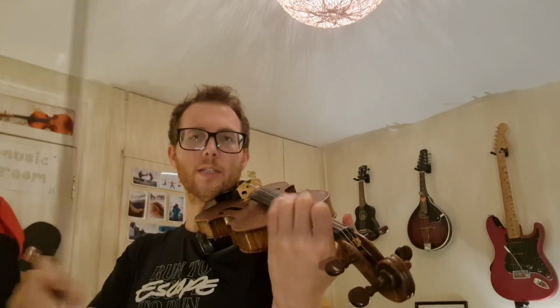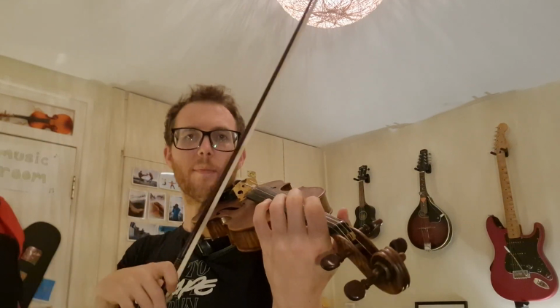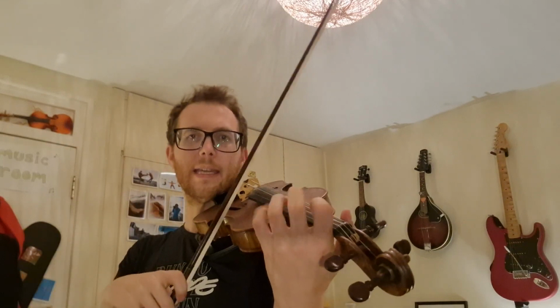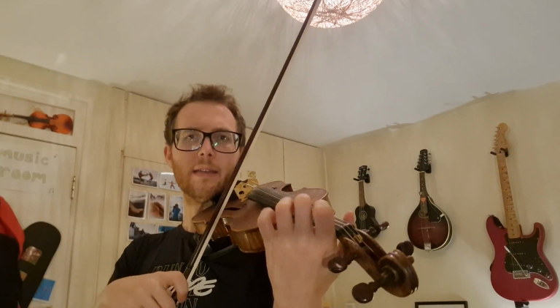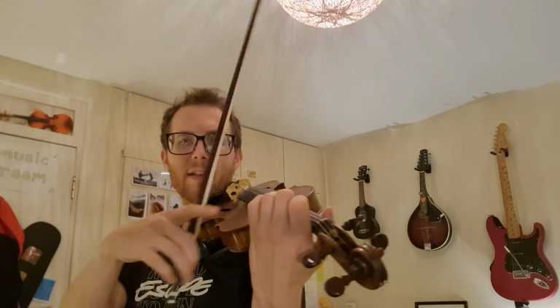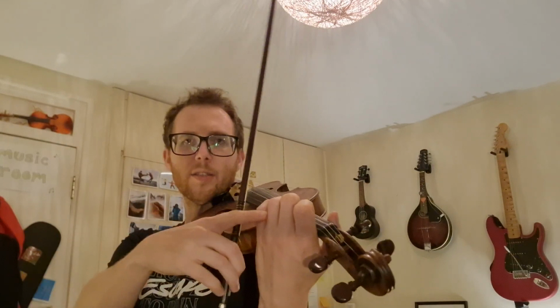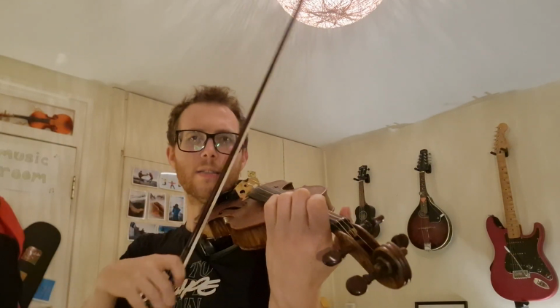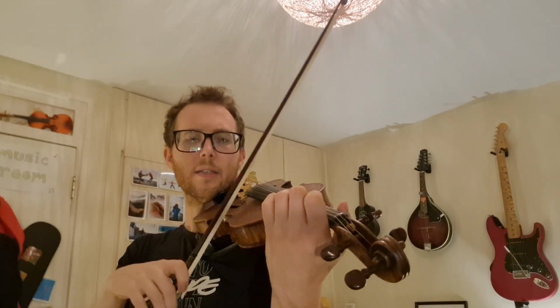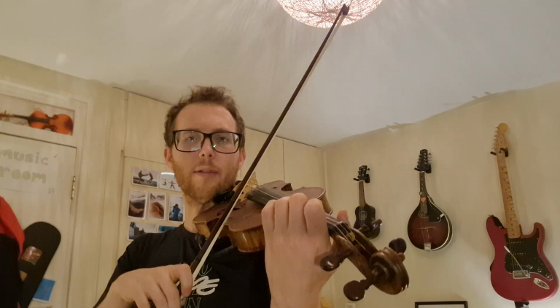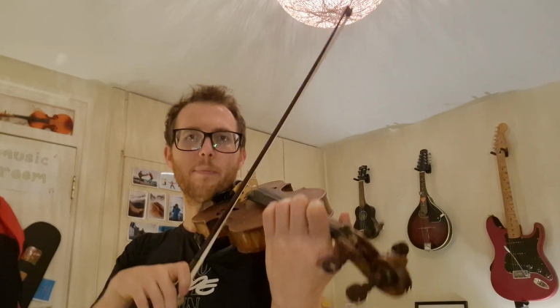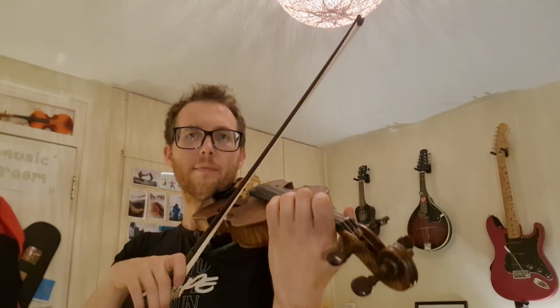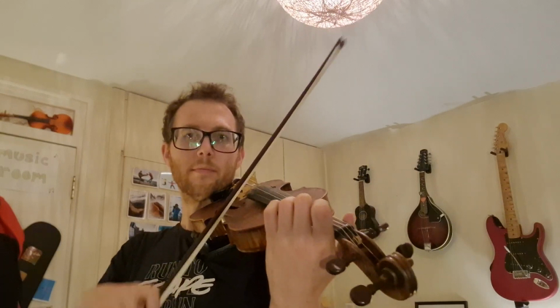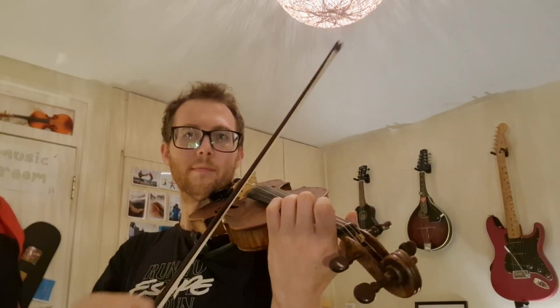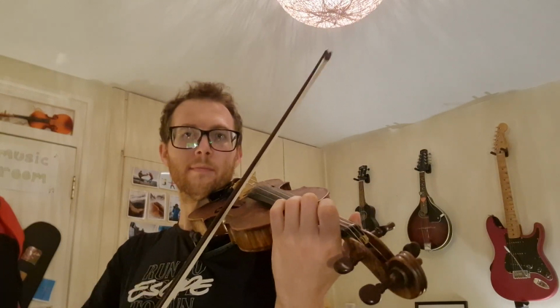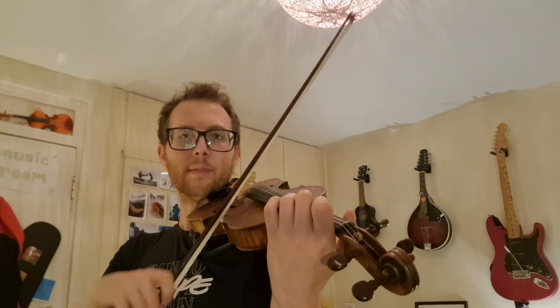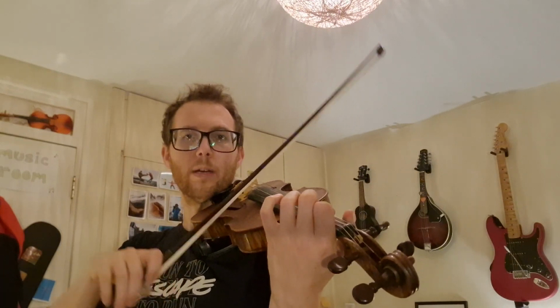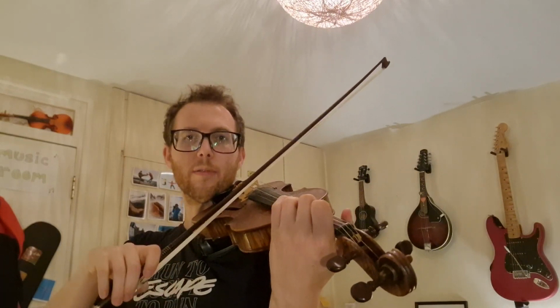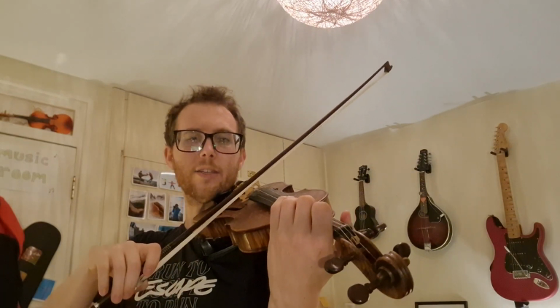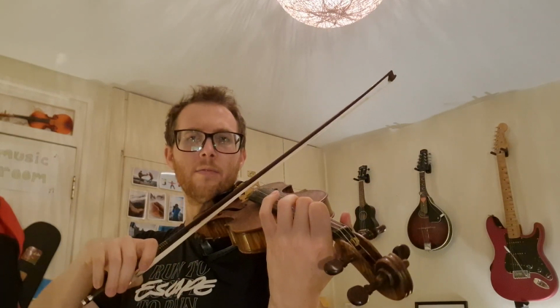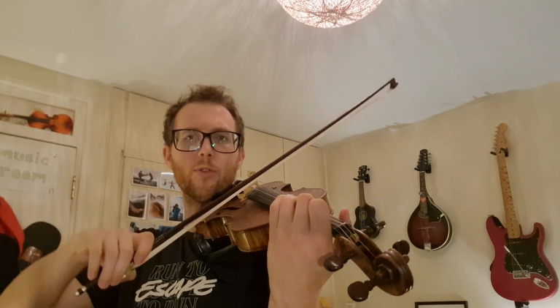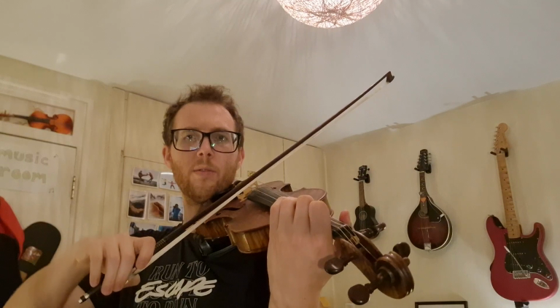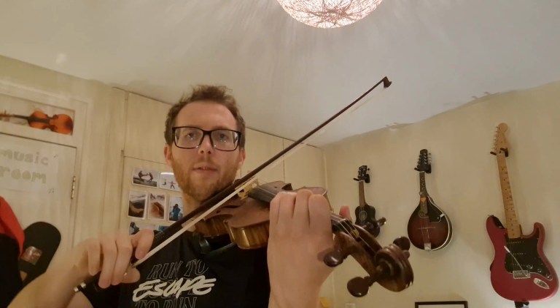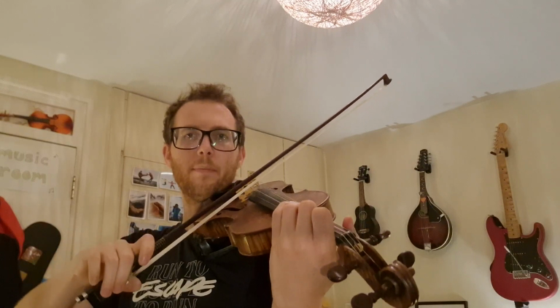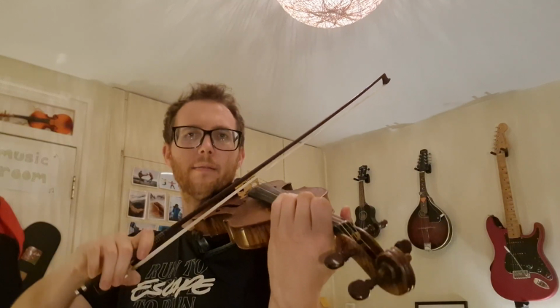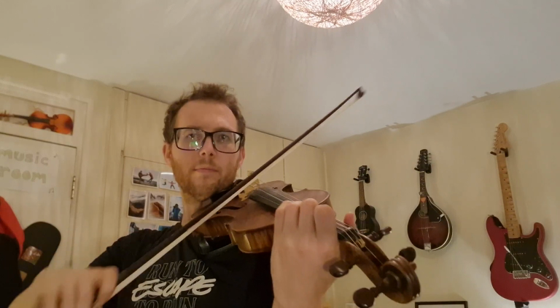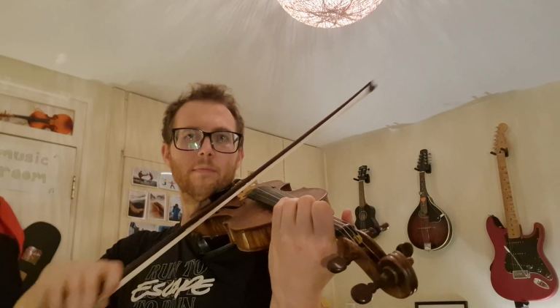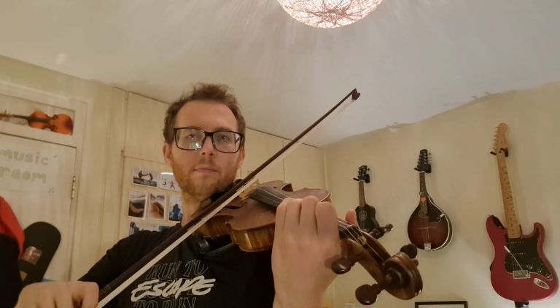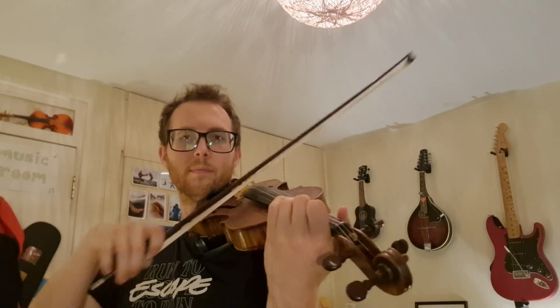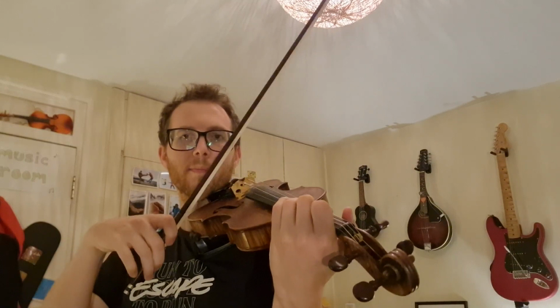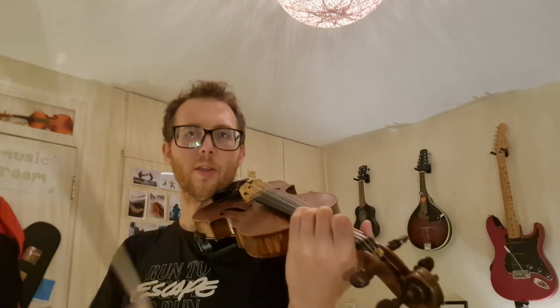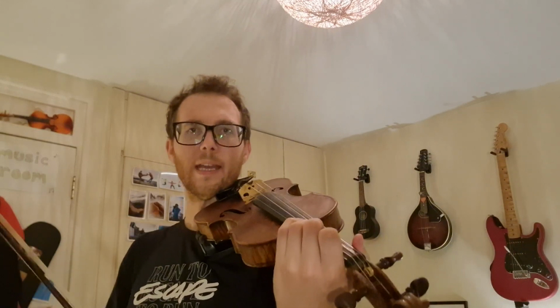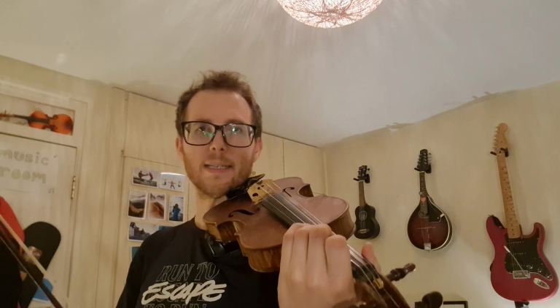One more time, let's go back to E. Keep the fingers close to the strings. Ready, play. One, two, three on the A string. Rock and roll your bow. Ready, play. Okay, excellent.